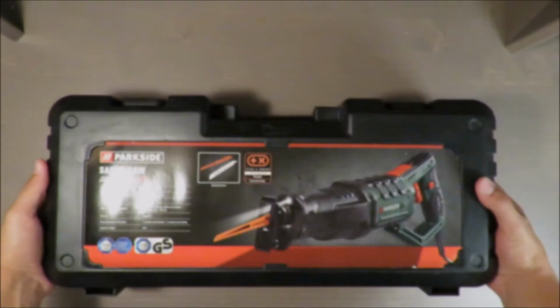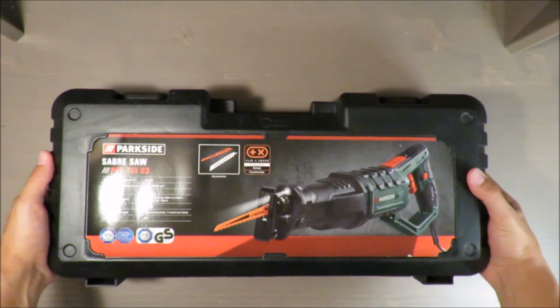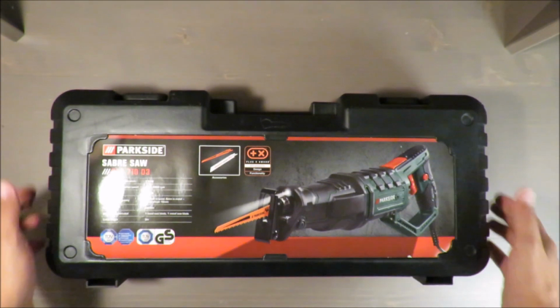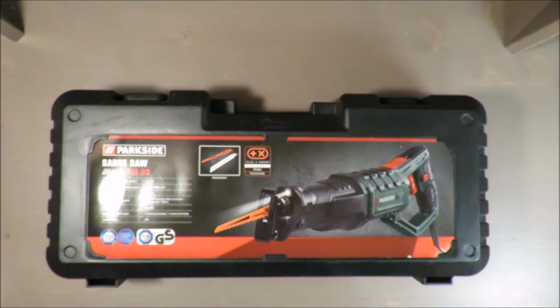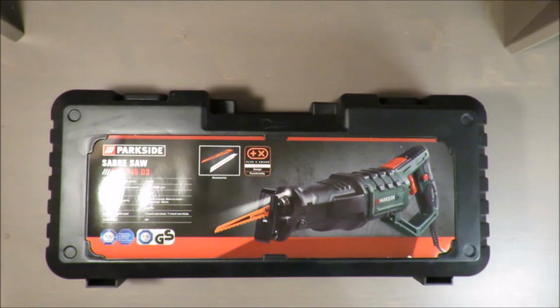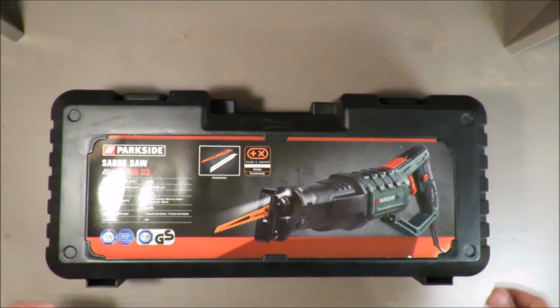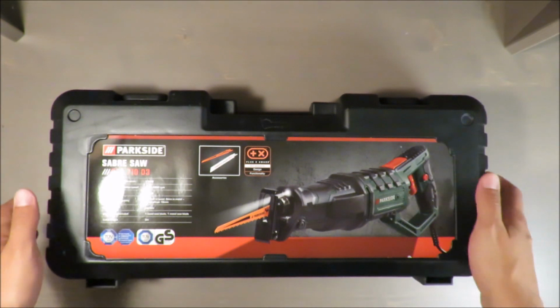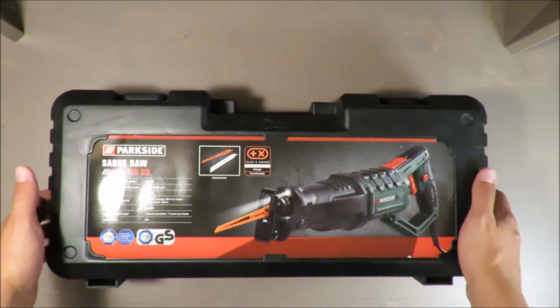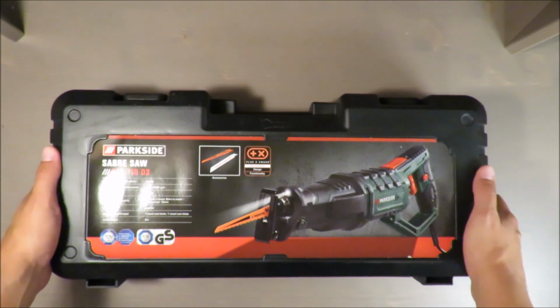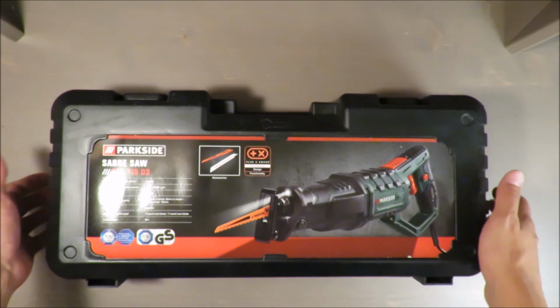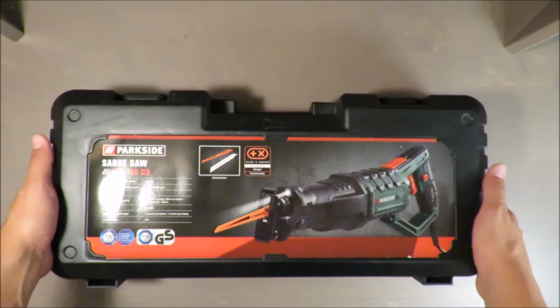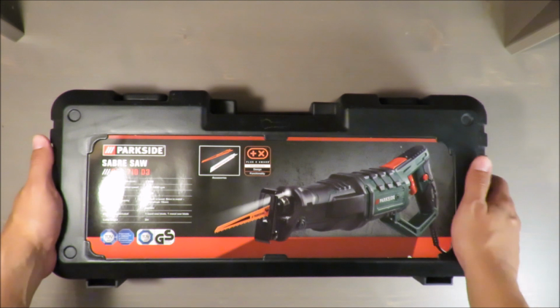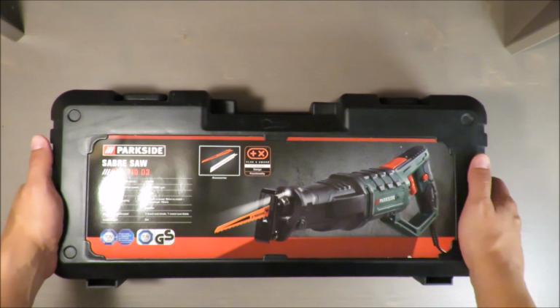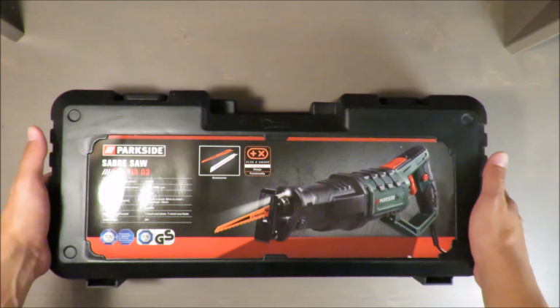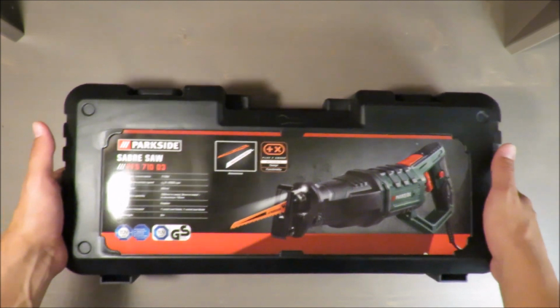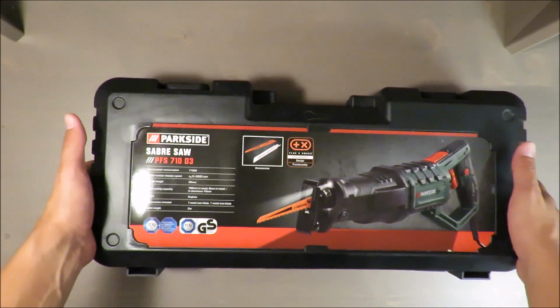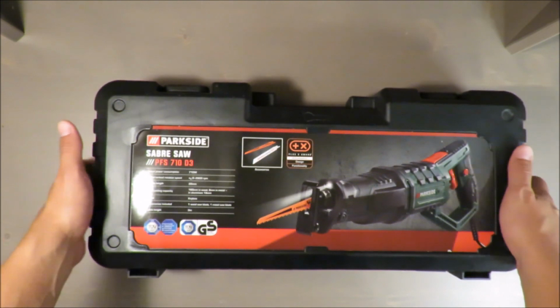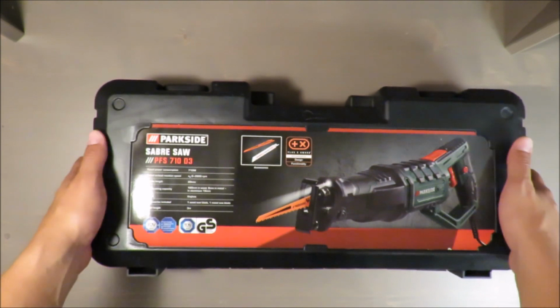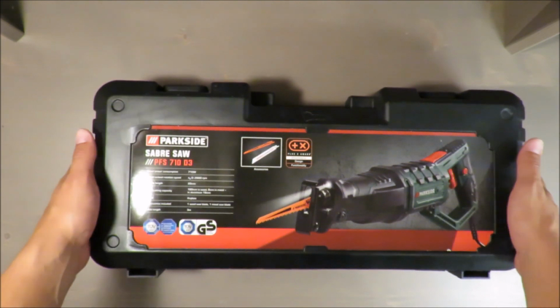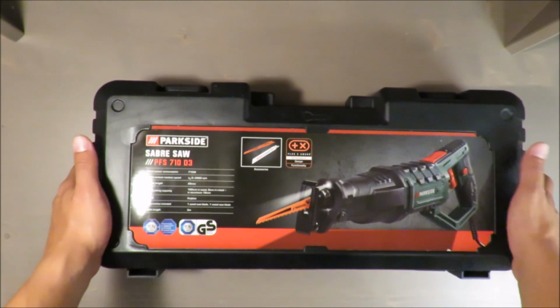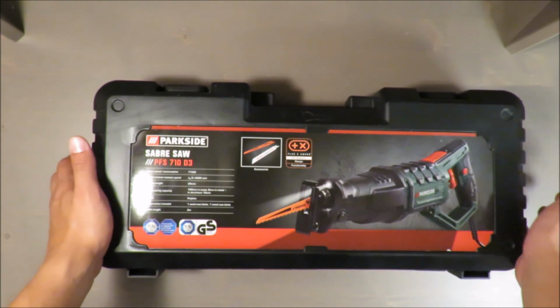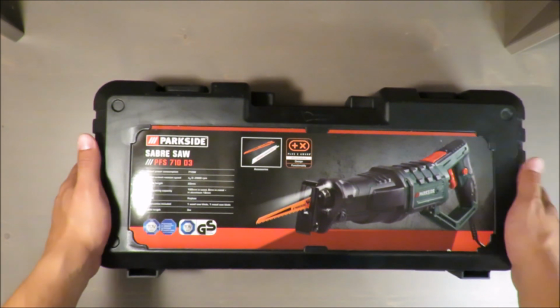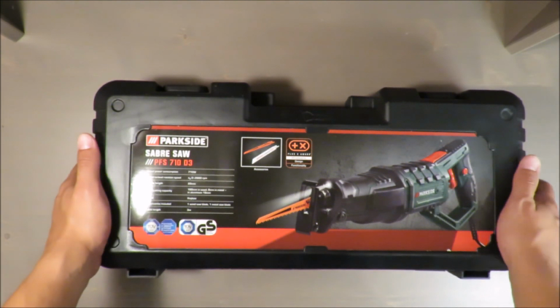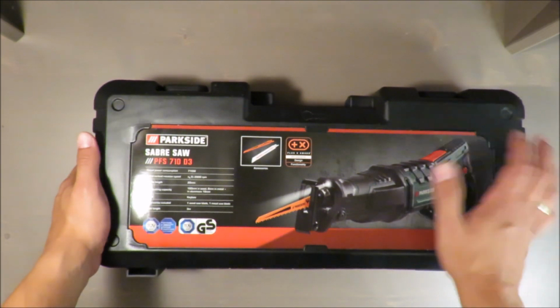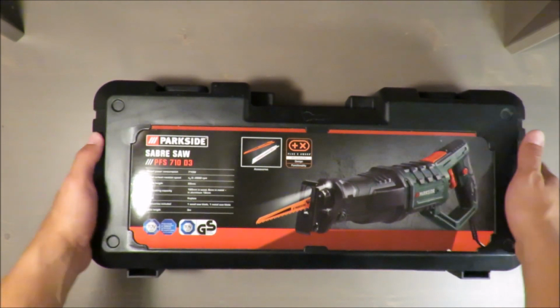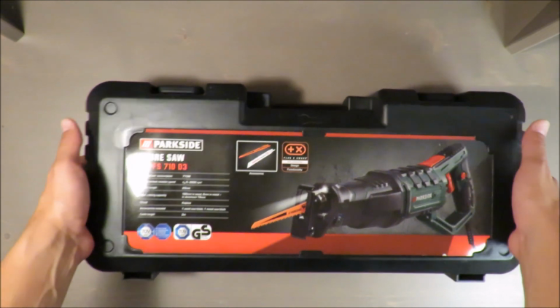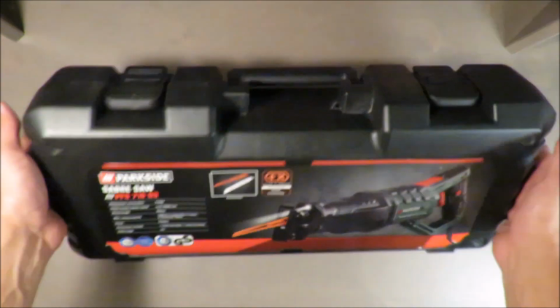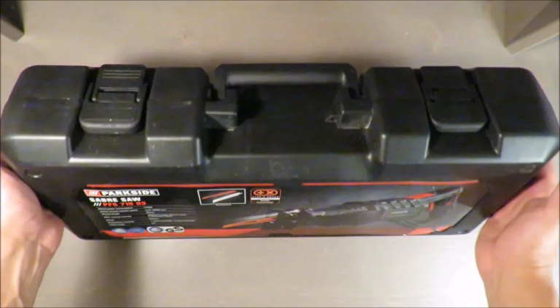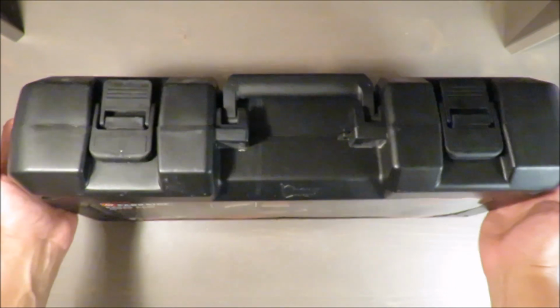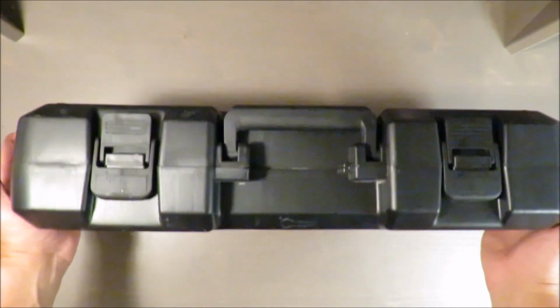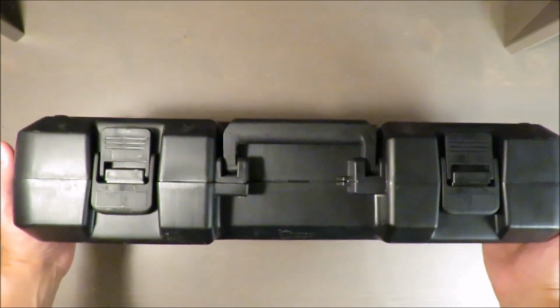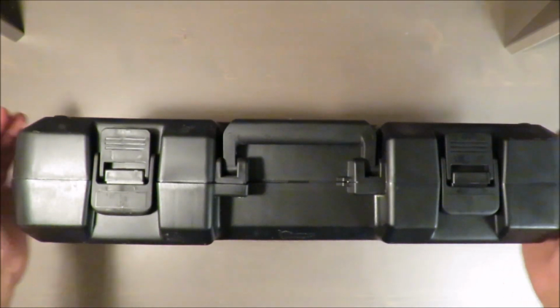Hello everybody, this is Out of the Box unboxing and in today's episode I'm going to review the Saber Saw from Parkside, that you can buy in your nearest Lidl.